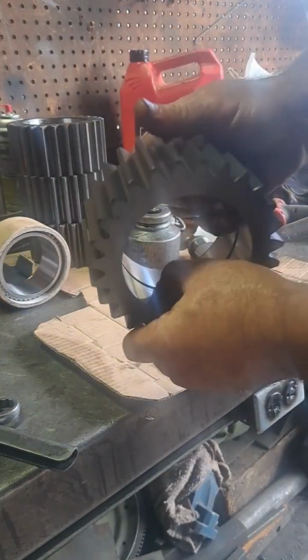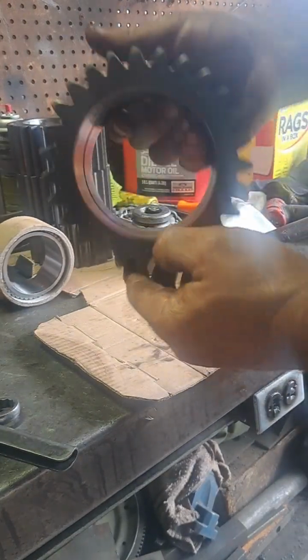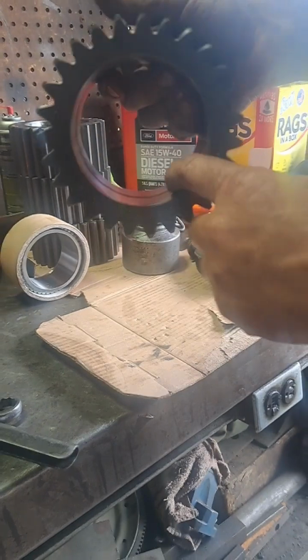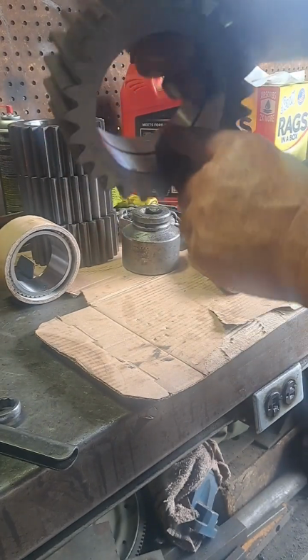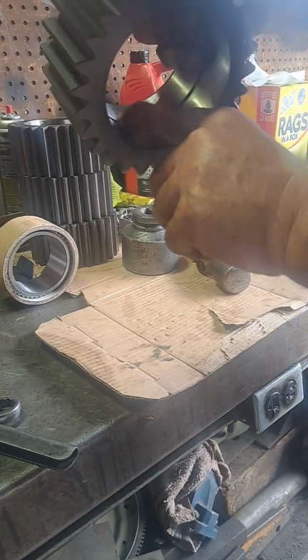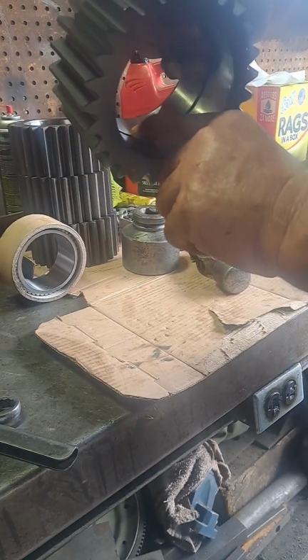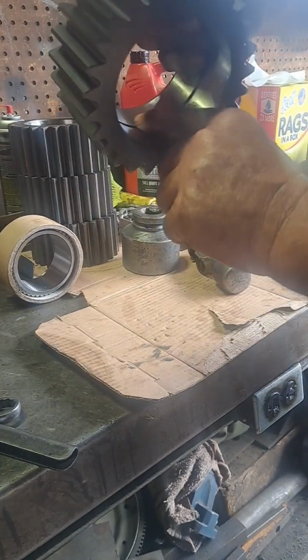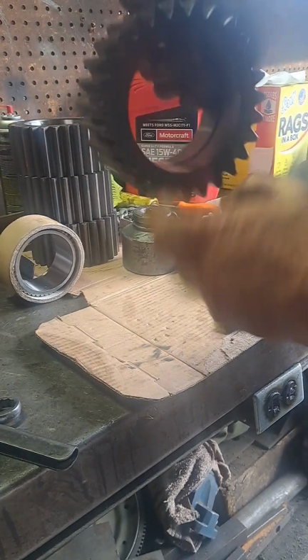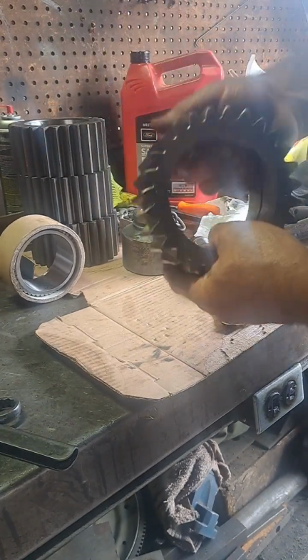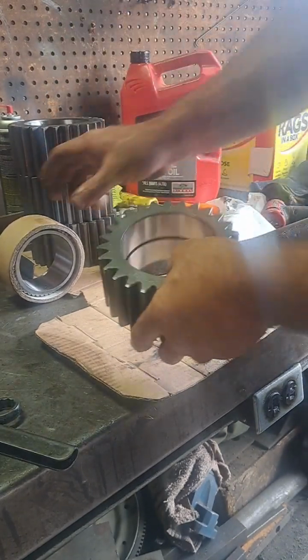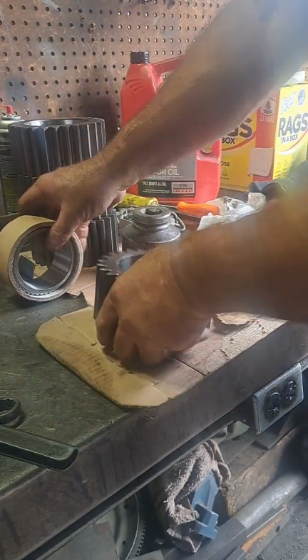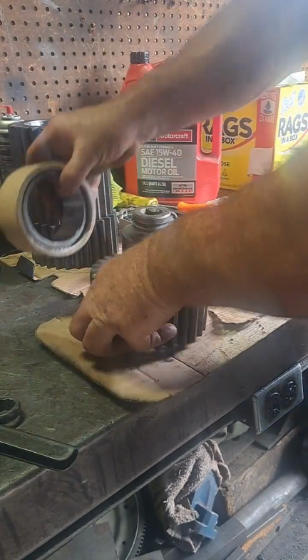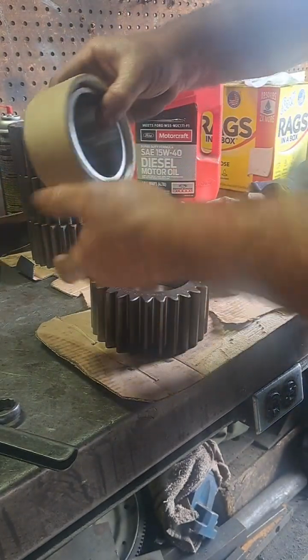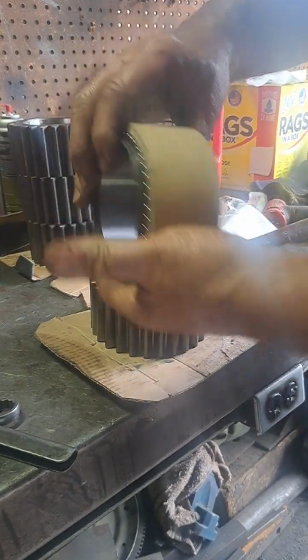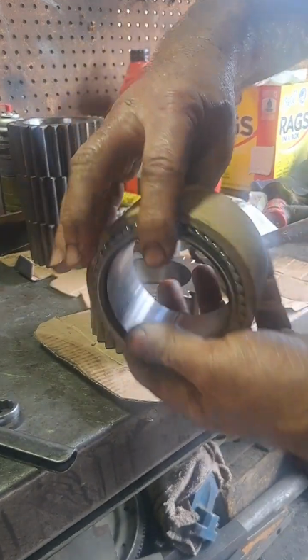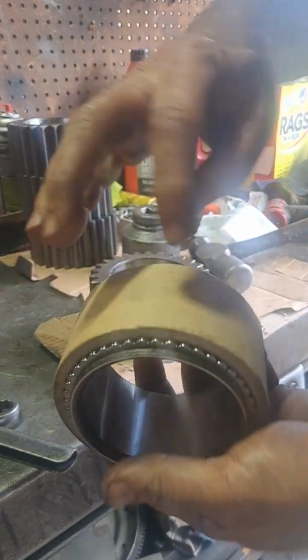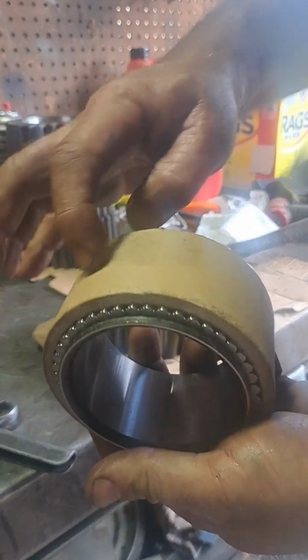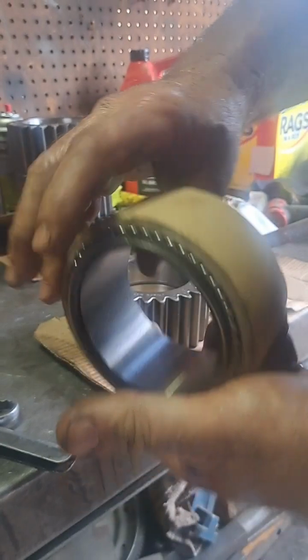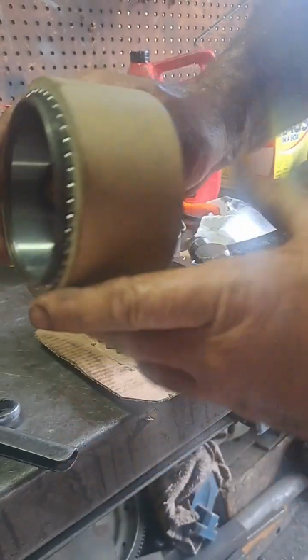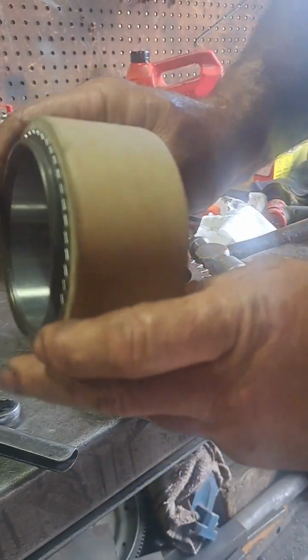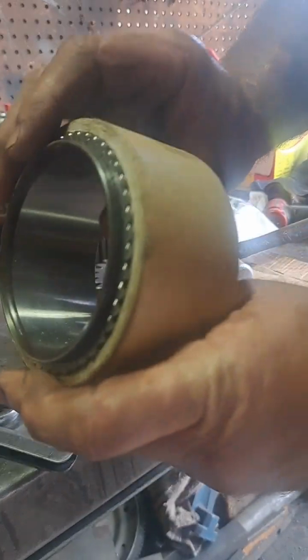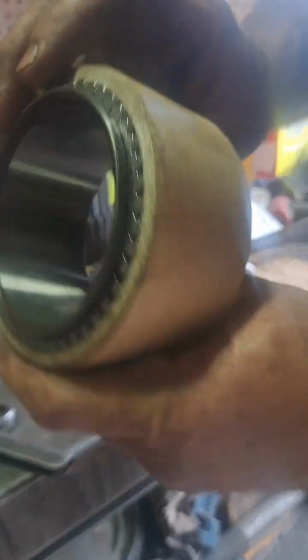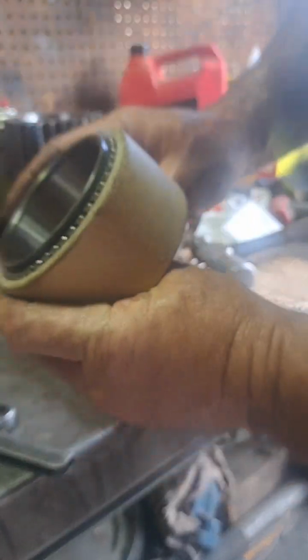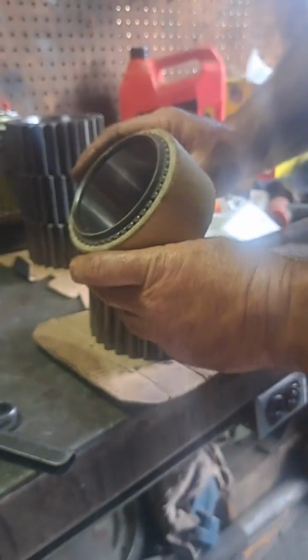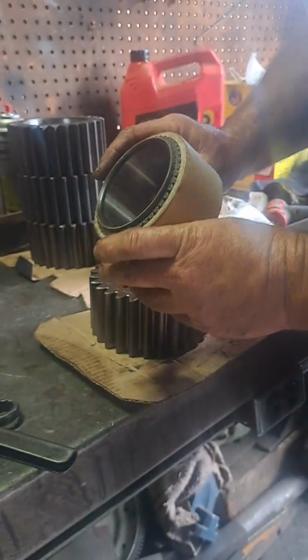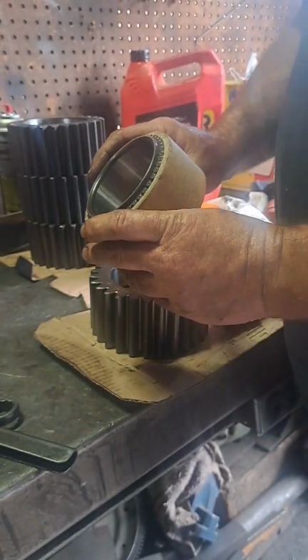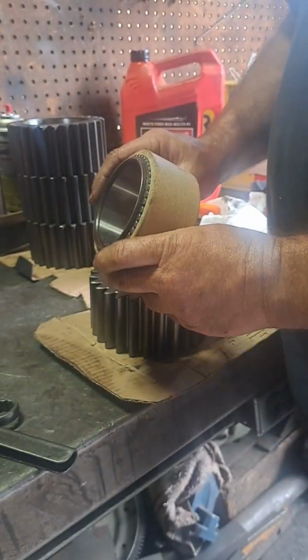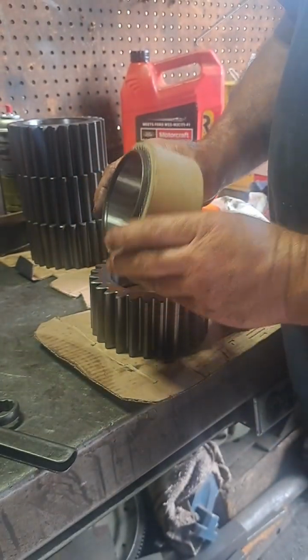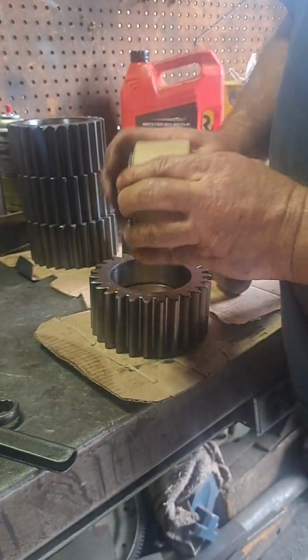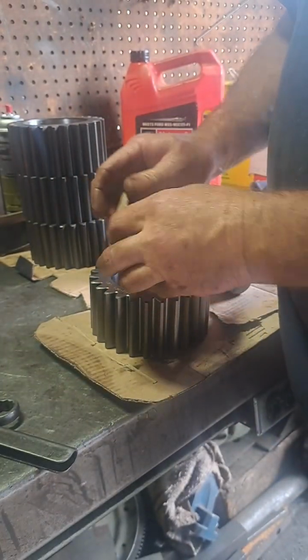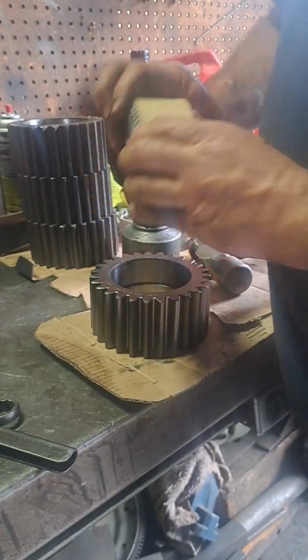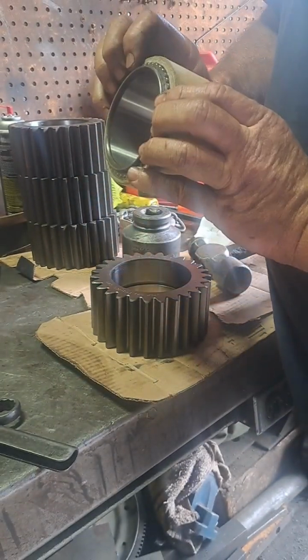So inside this planetary gear there's a groove — the snap ring goes in there, and it's in the middle of this bearing. It comes with these little cardboard sleeves to help with the end style.